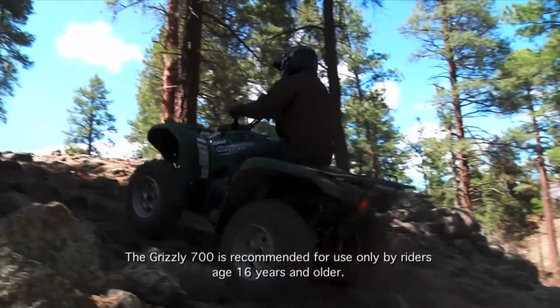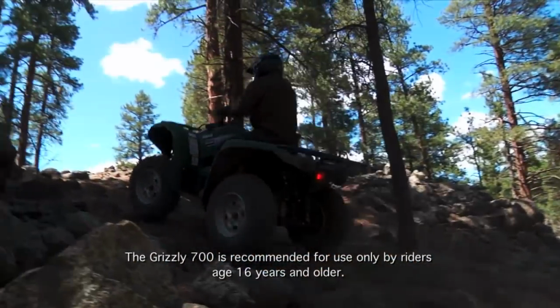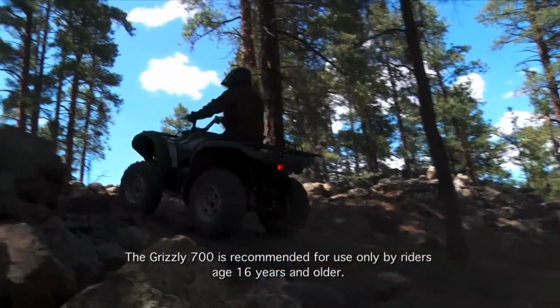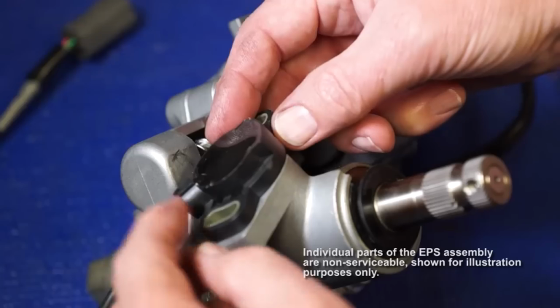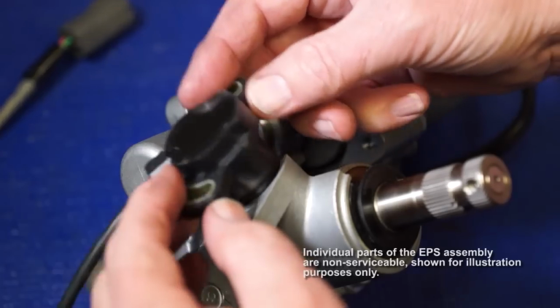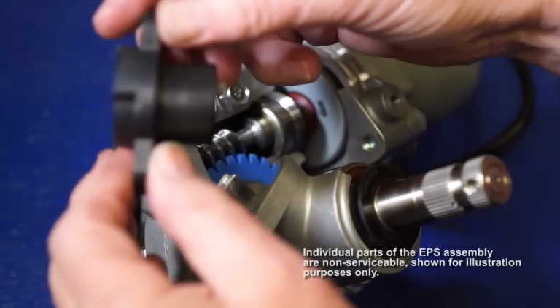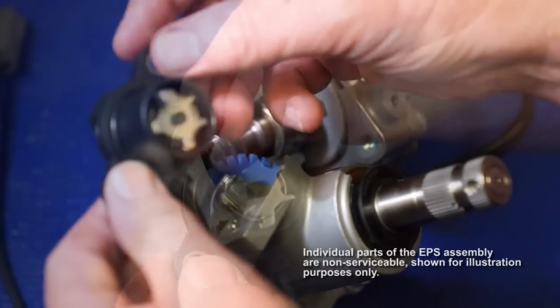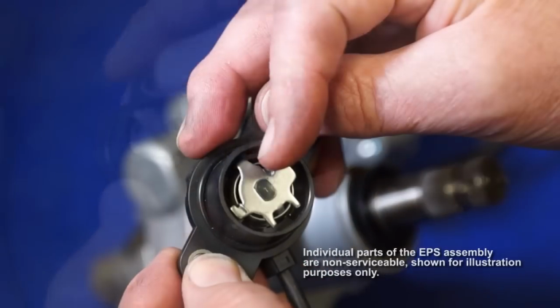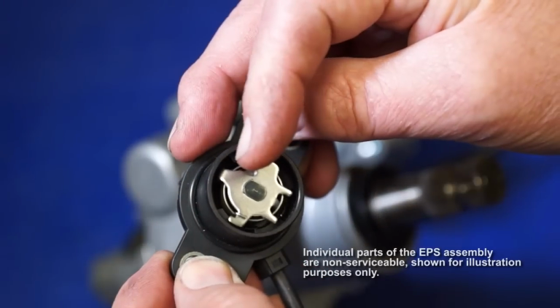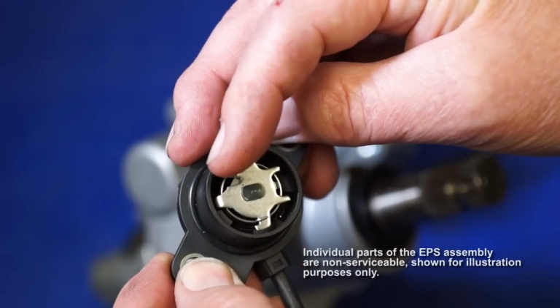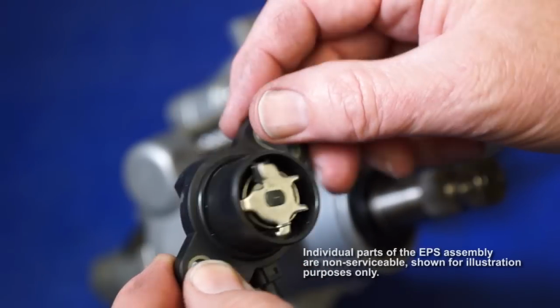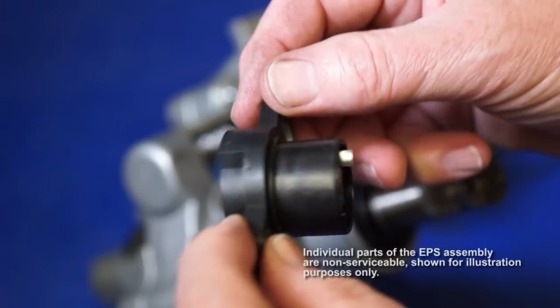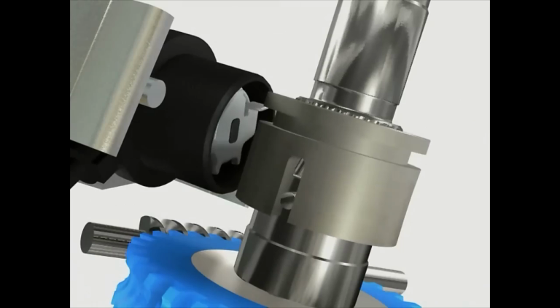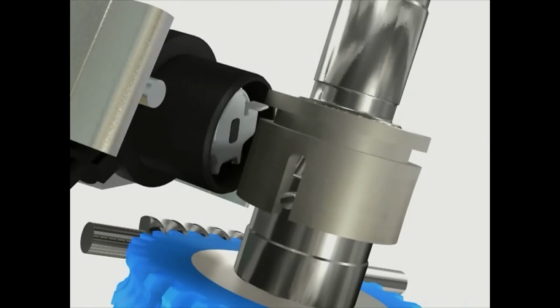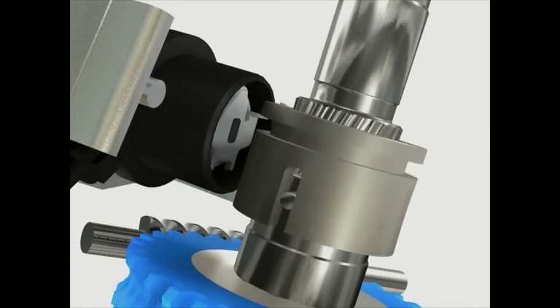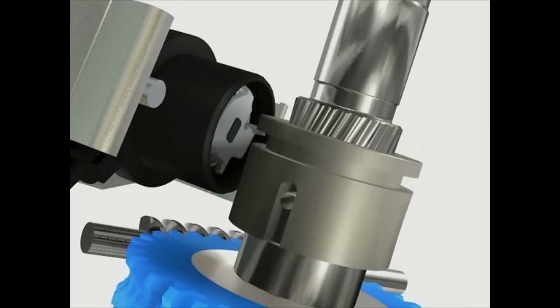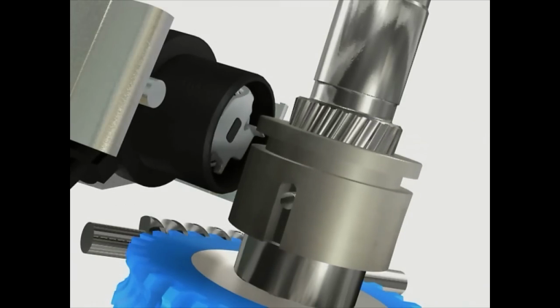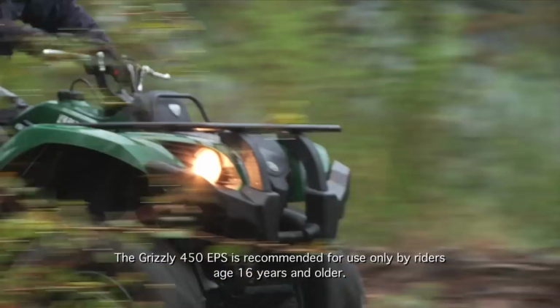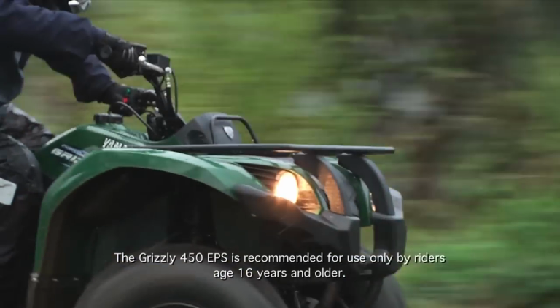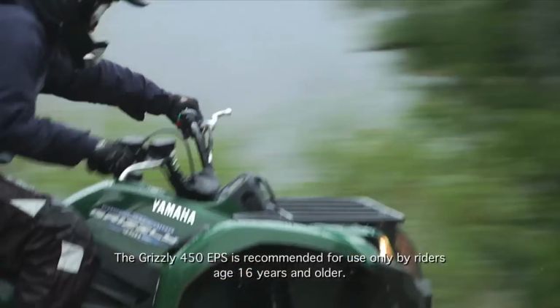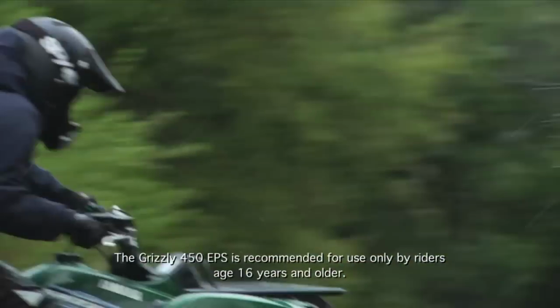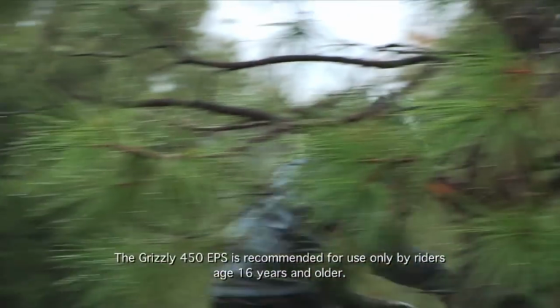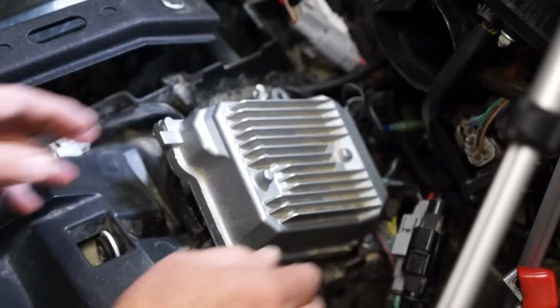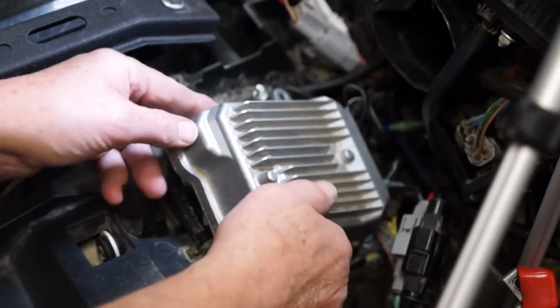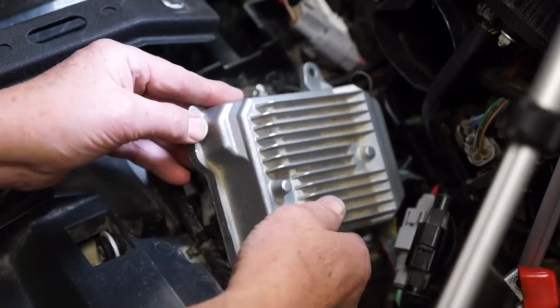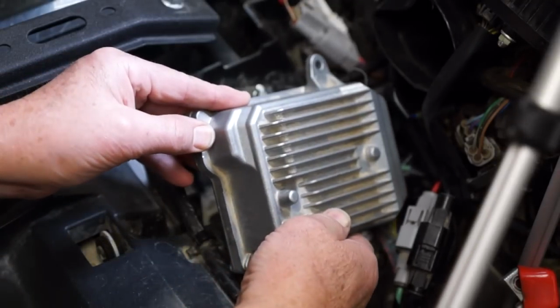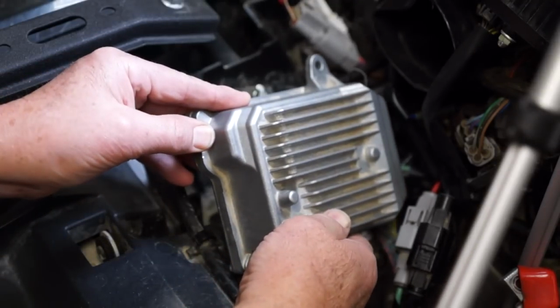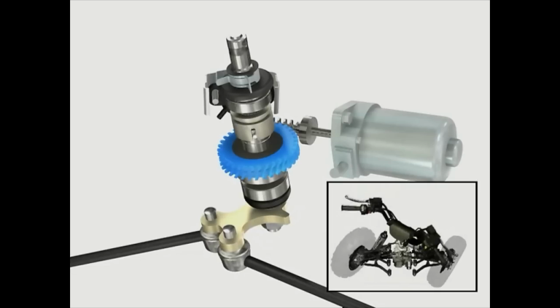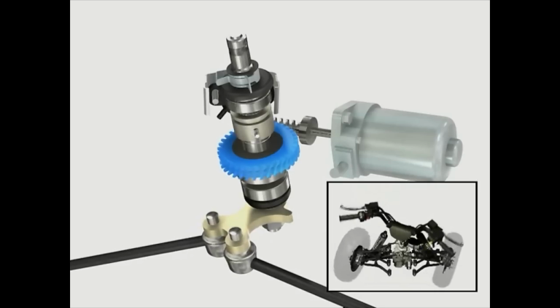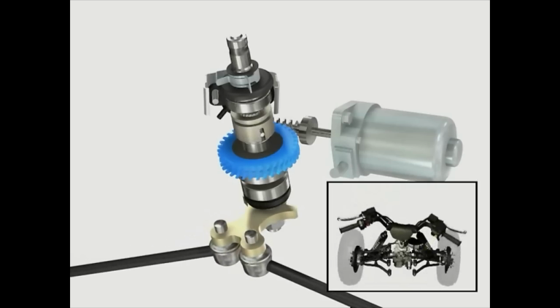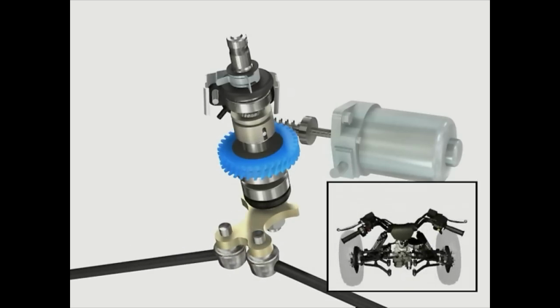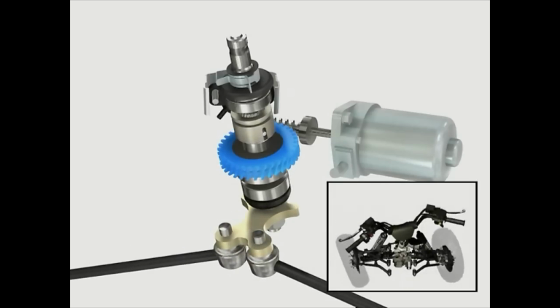The EPS torque sensor is sealed in the EPS unit and is extremely sensitive to handlebar and wheel movements. Torque sensor, engine RPM, and vehicle speed information is quickly processed by the computer in the EPS control unit to determine how much steering assistance to provide.